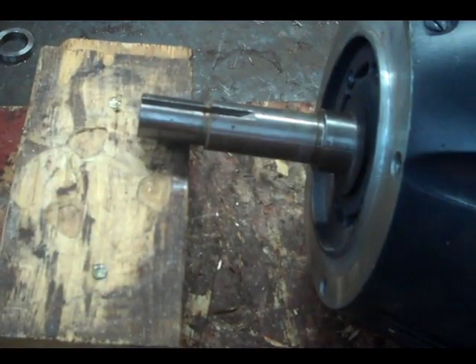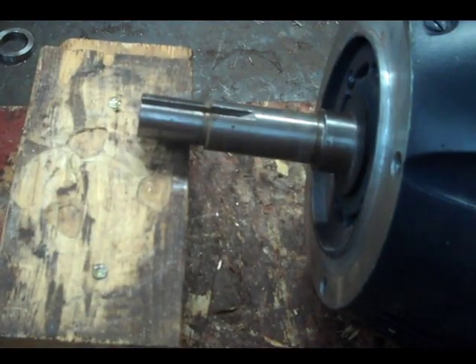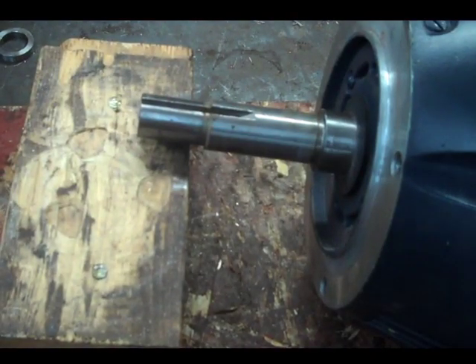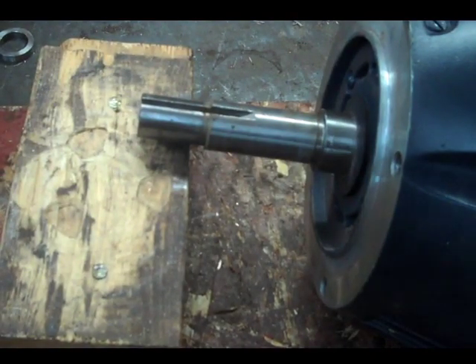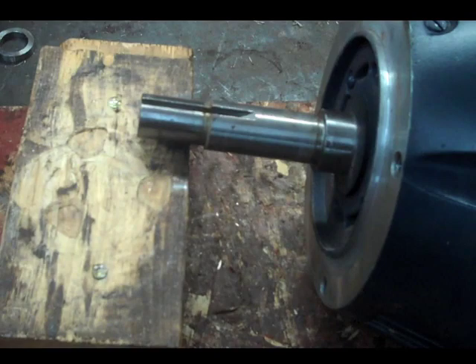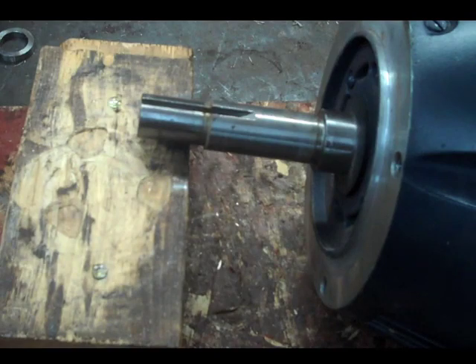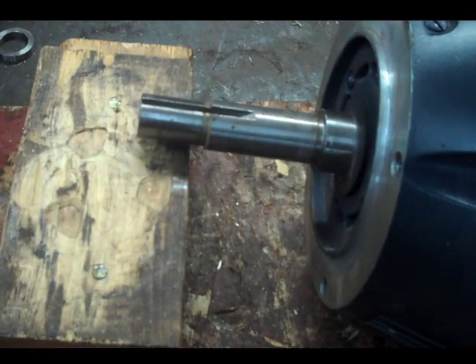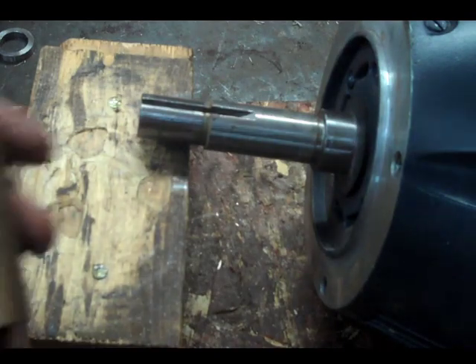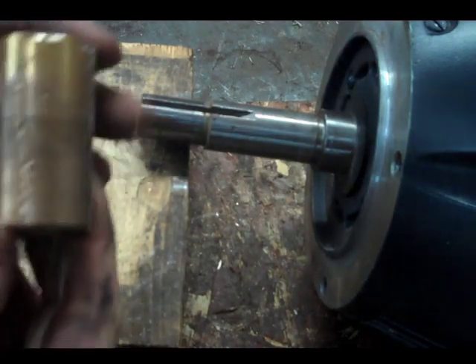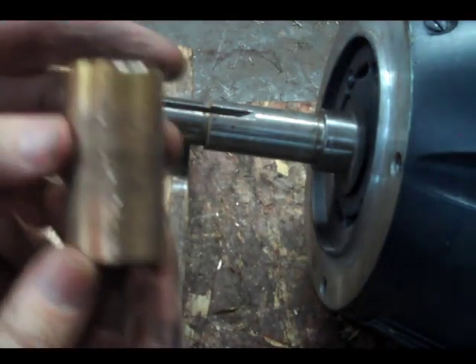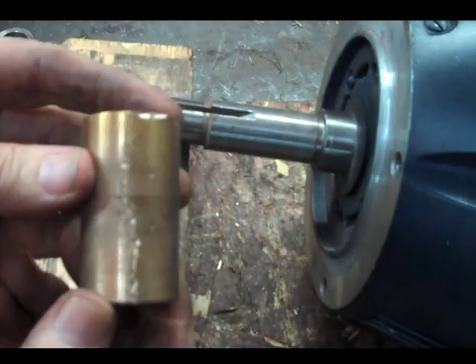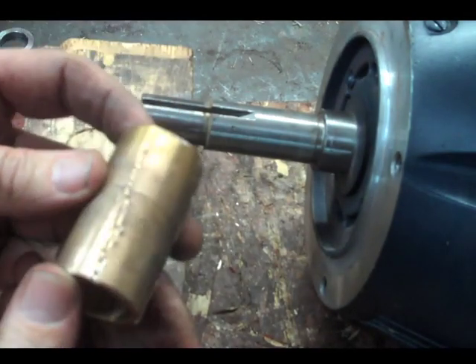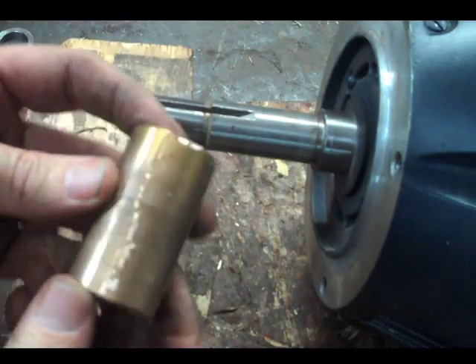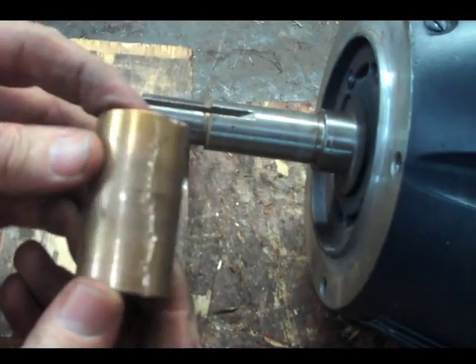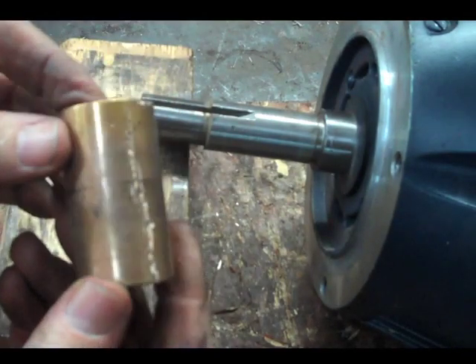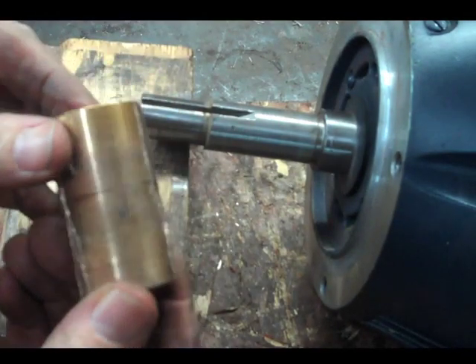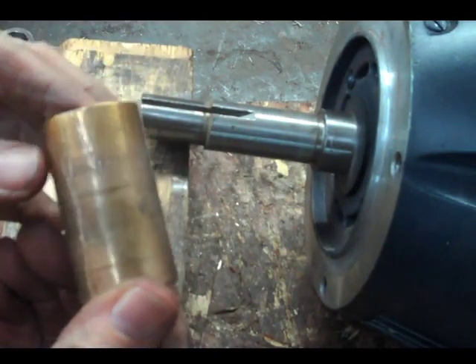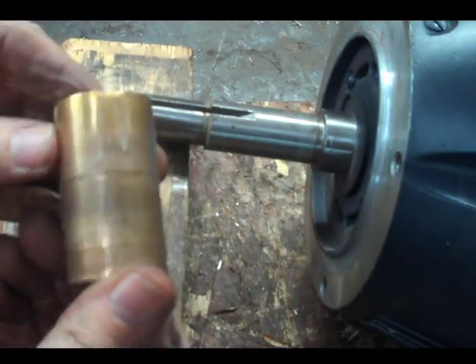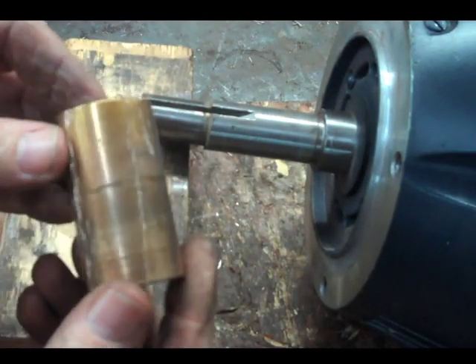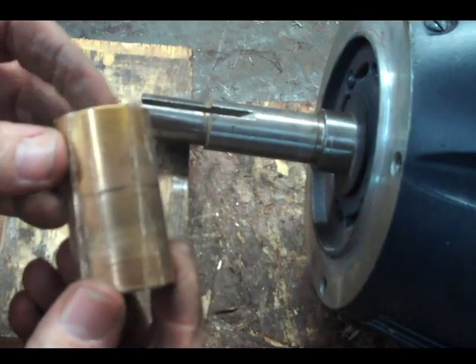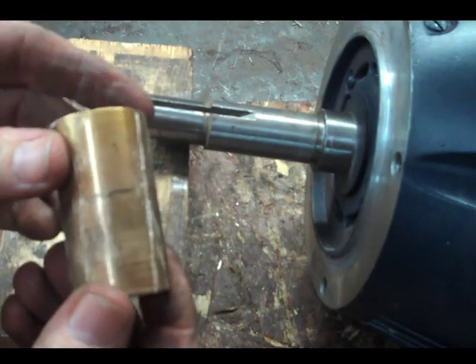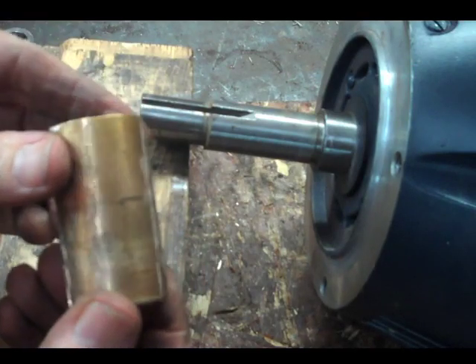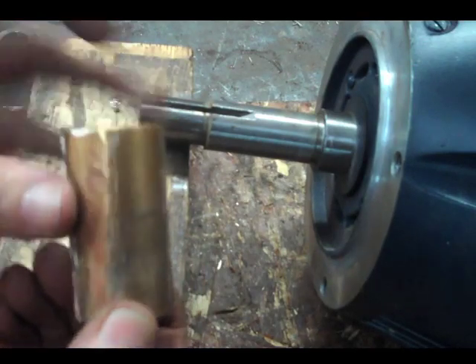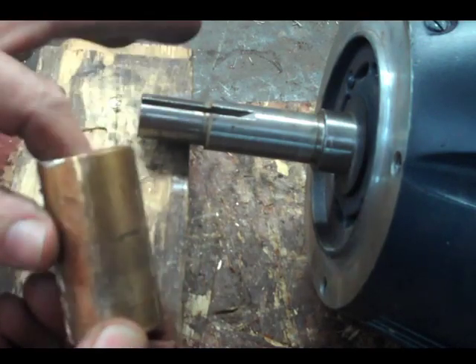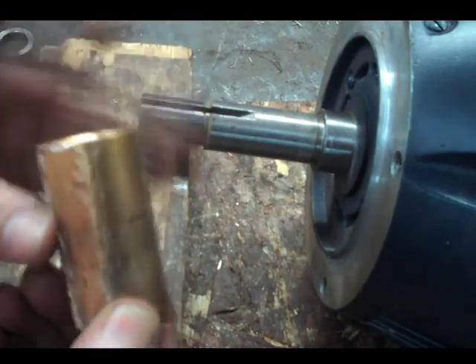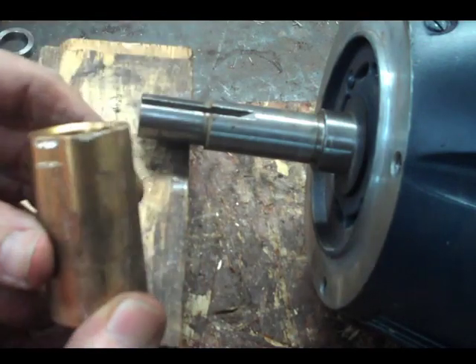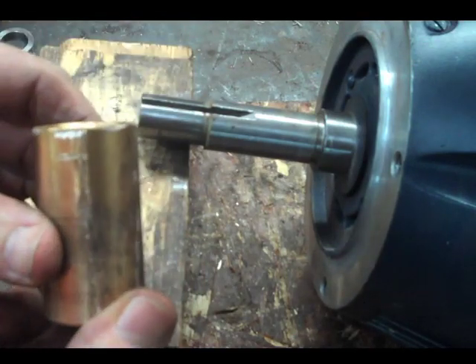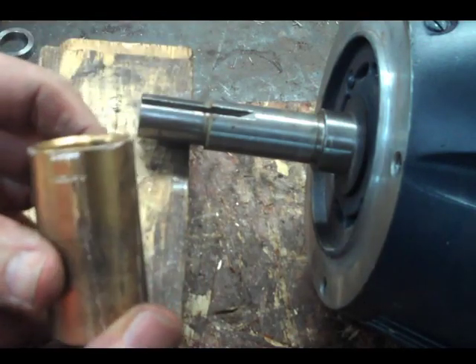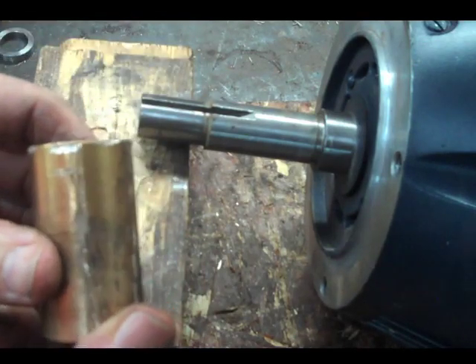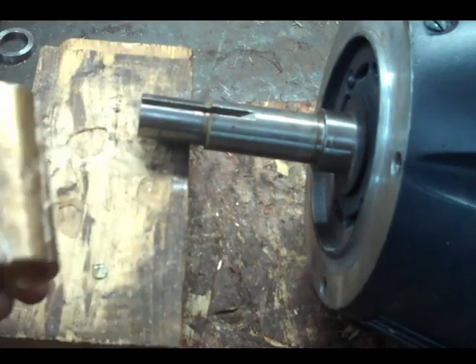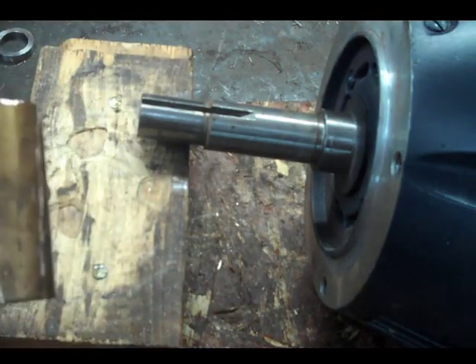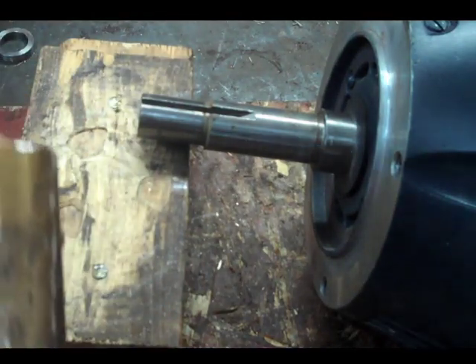Once that is off, you can see I've made a few lines around it, which expands the circumference of that, makes it a little bit bigger, so it will pull off.